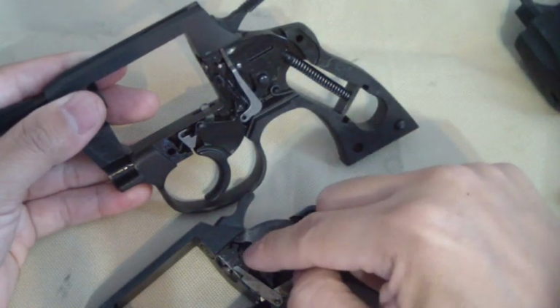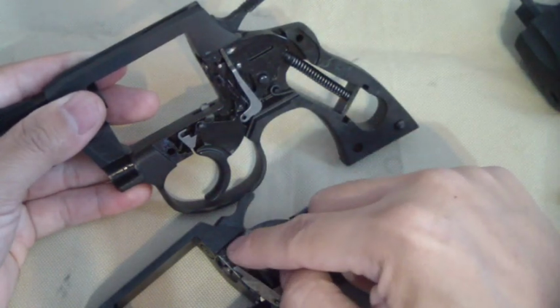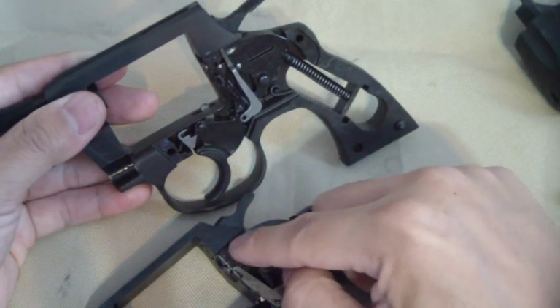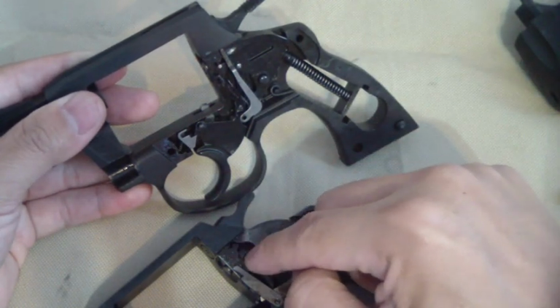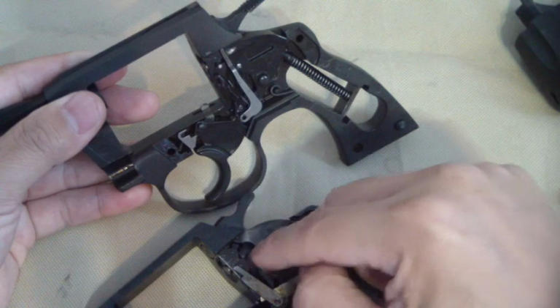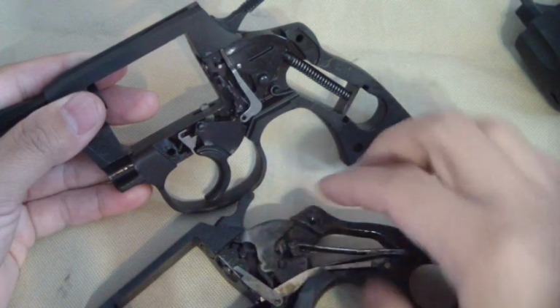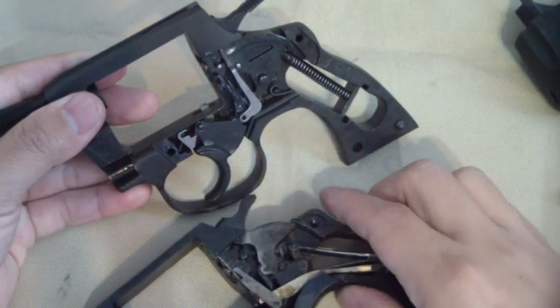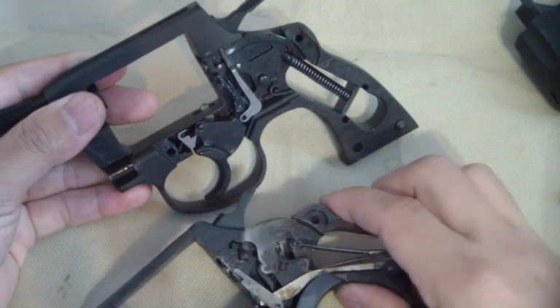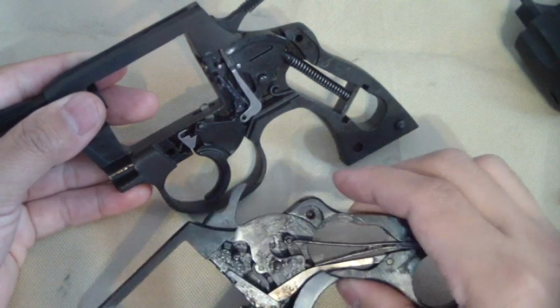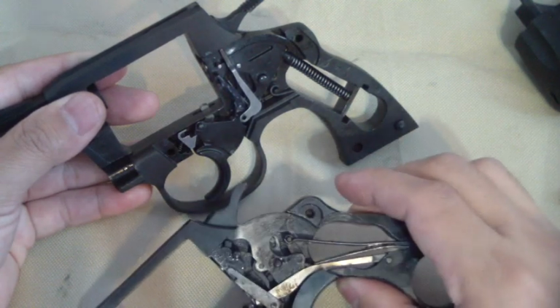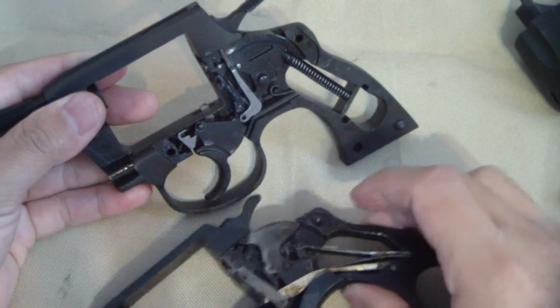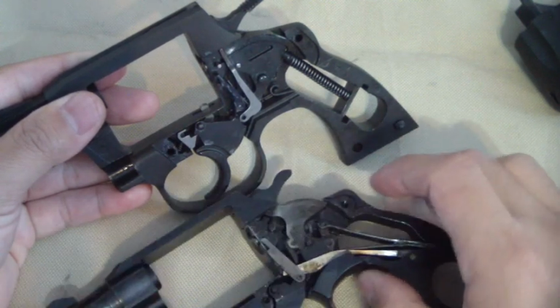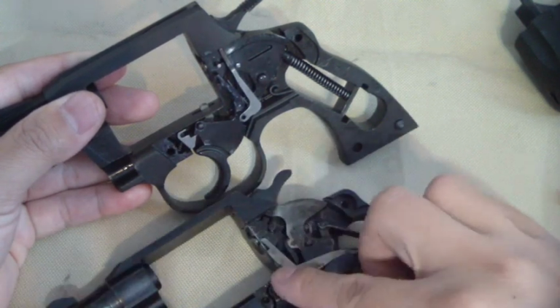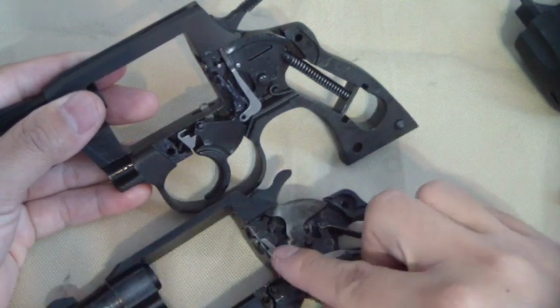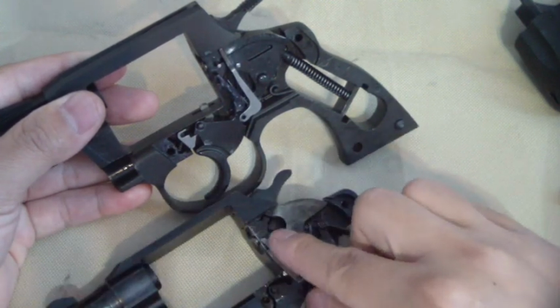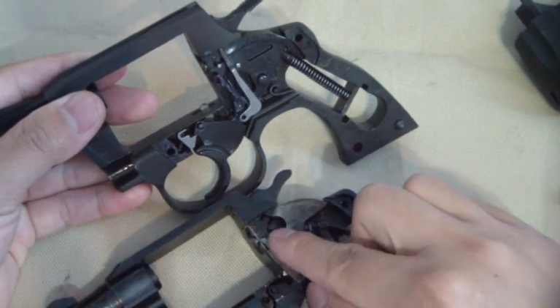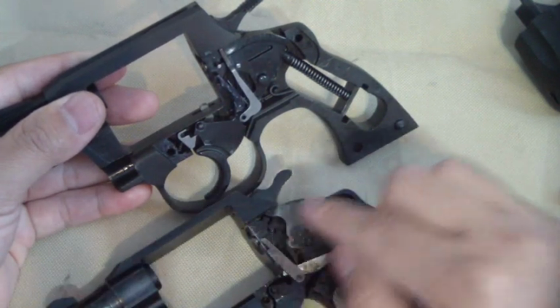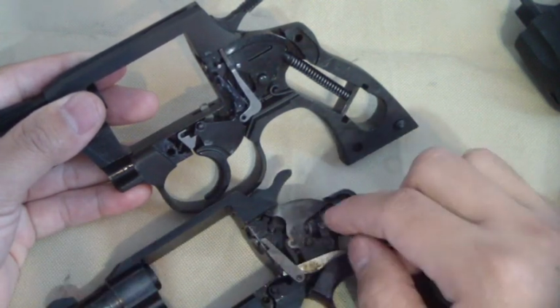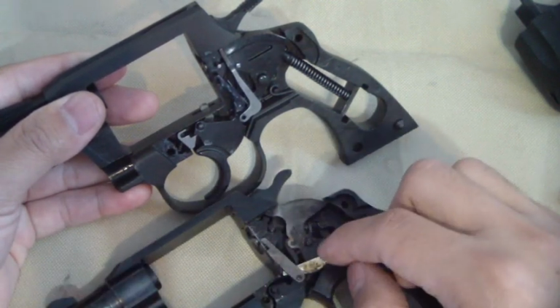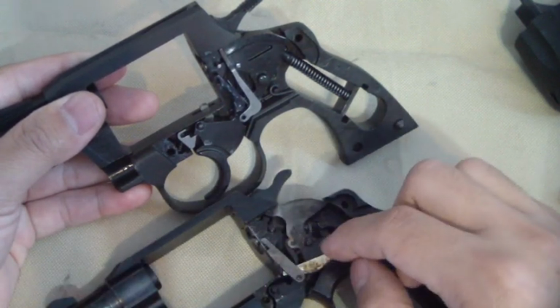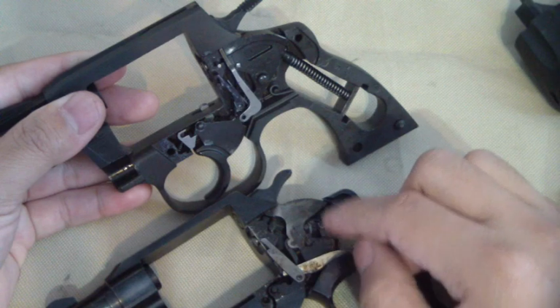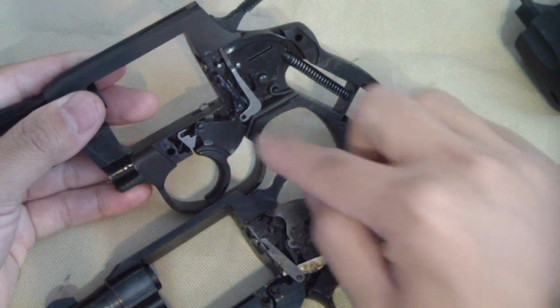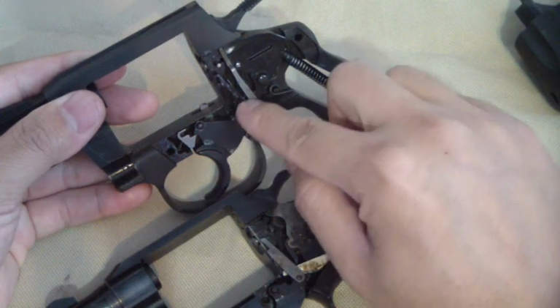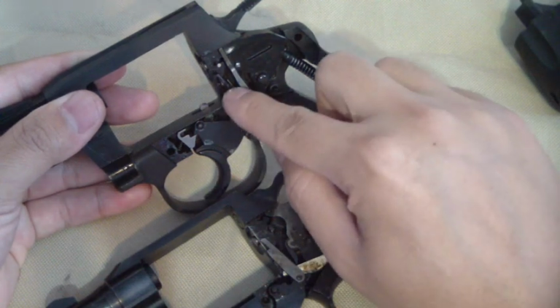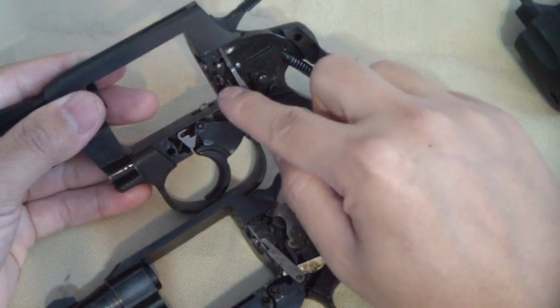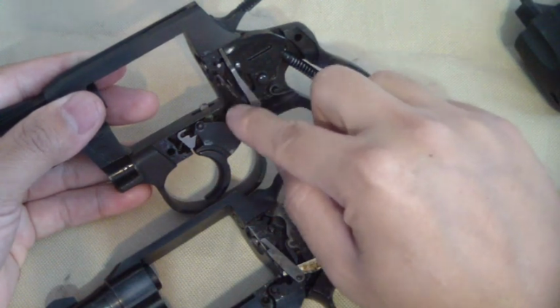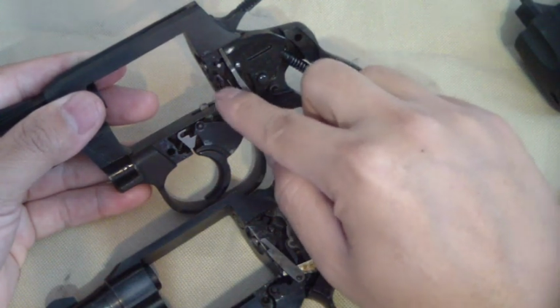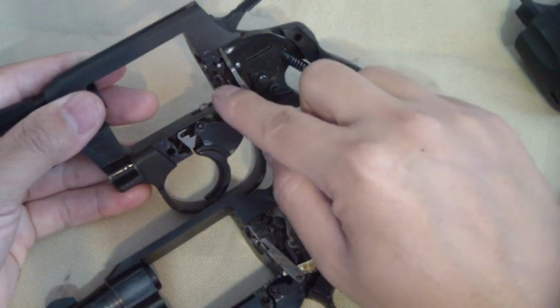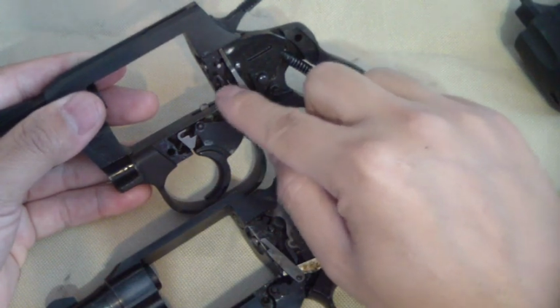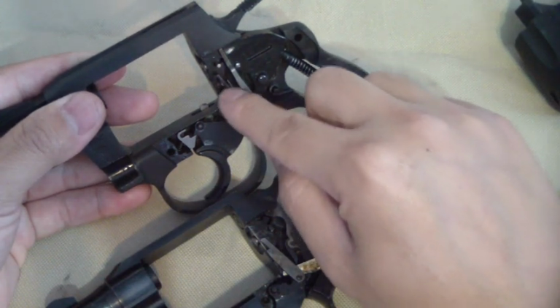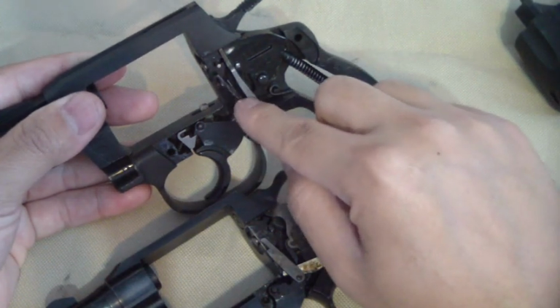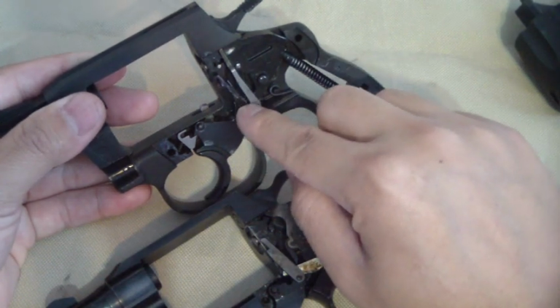Right away on the Colt you can see it's a lot thicker — there's a lot of grease in there but it's definitely thicker. The cylinder rotation hand on the Rock Island is a lot thinner.